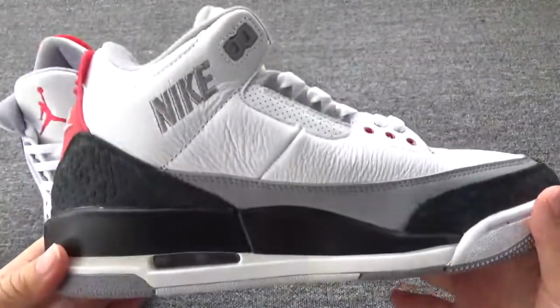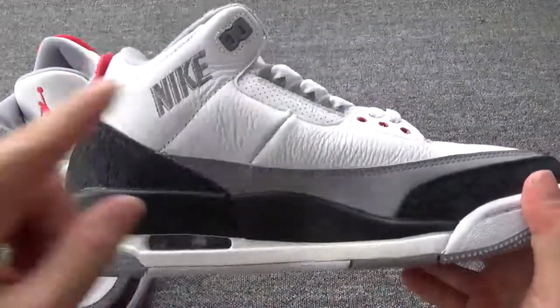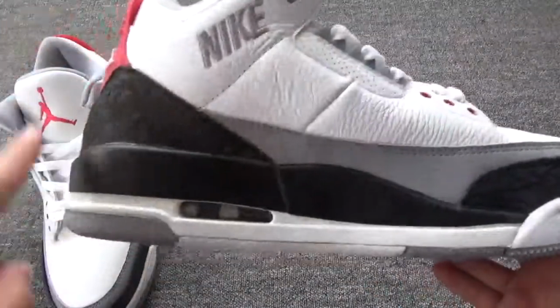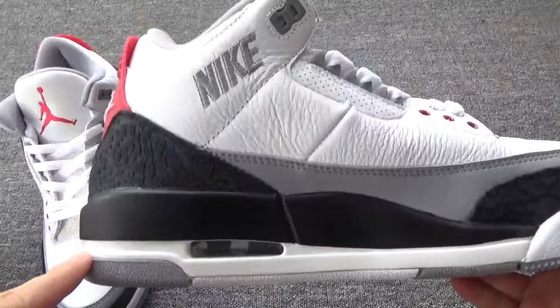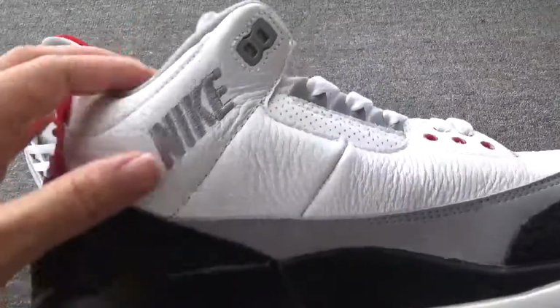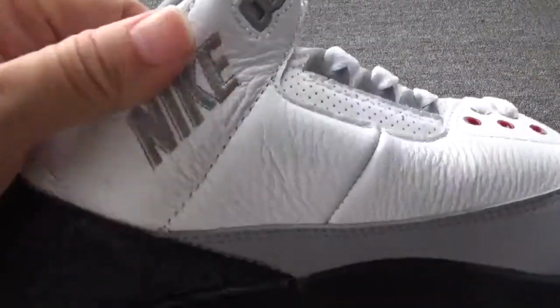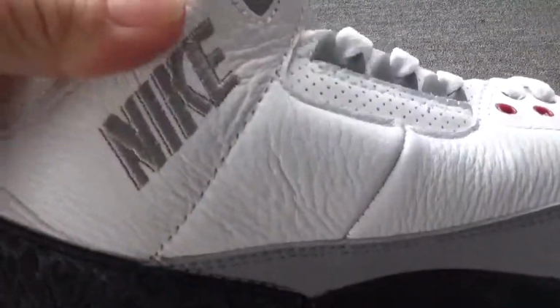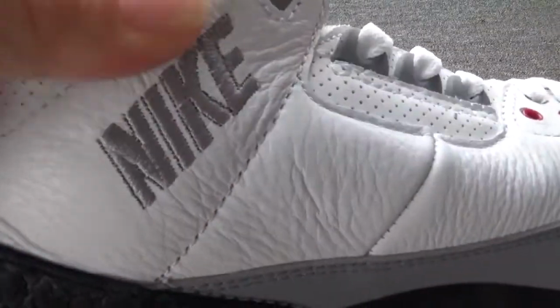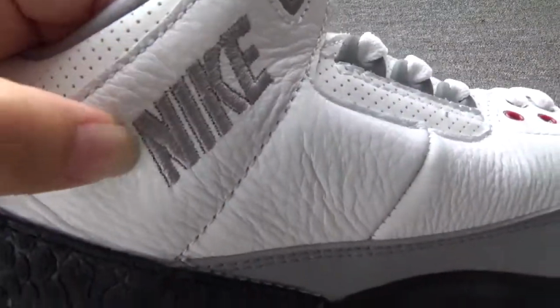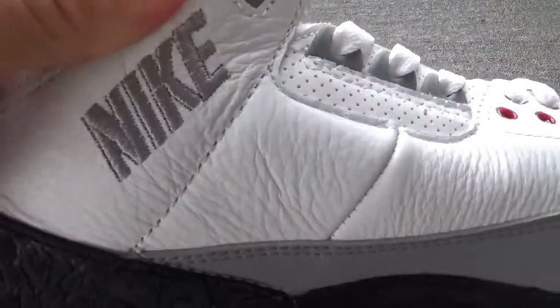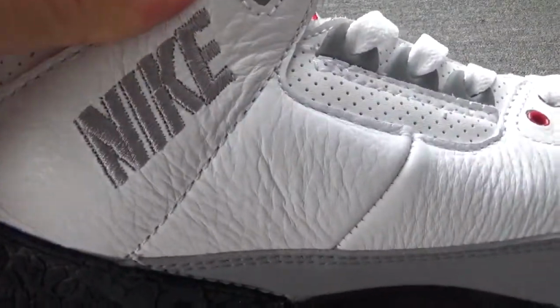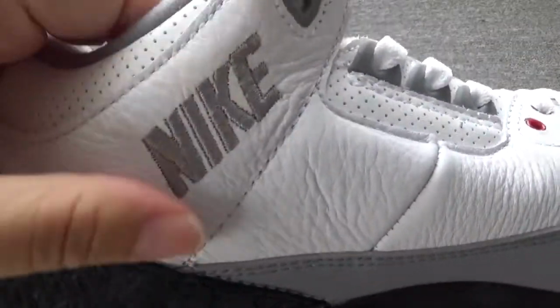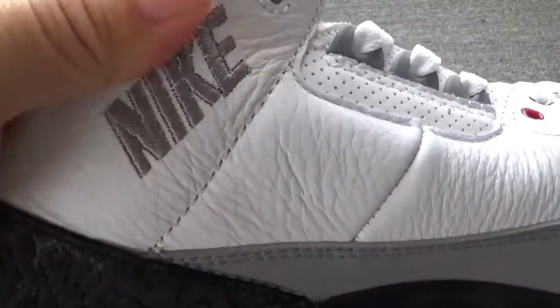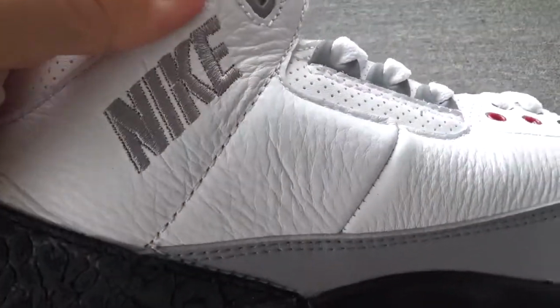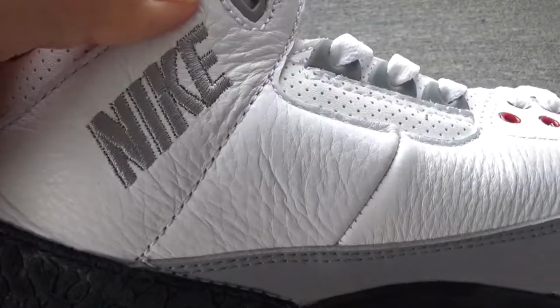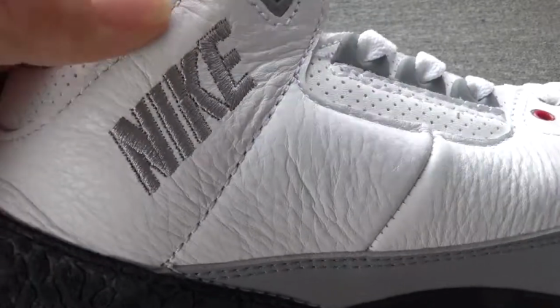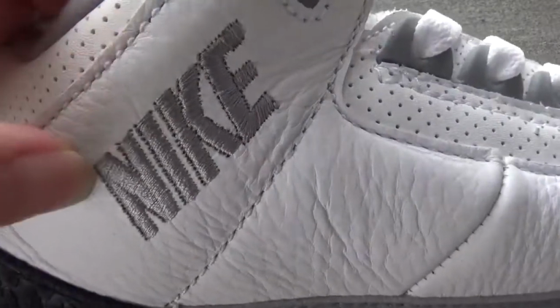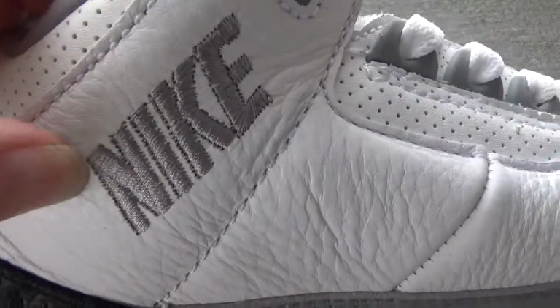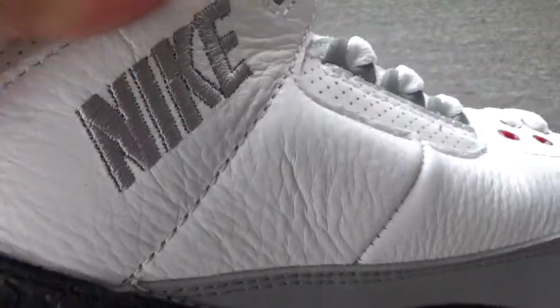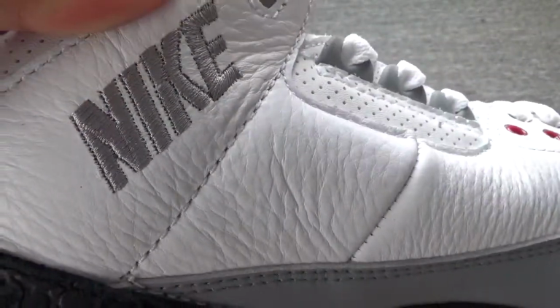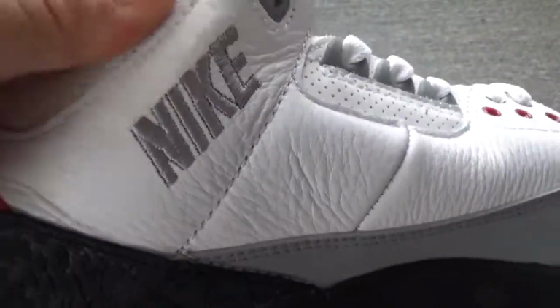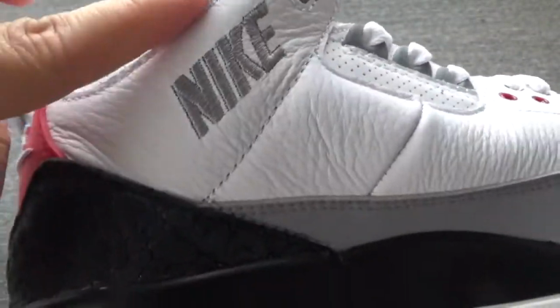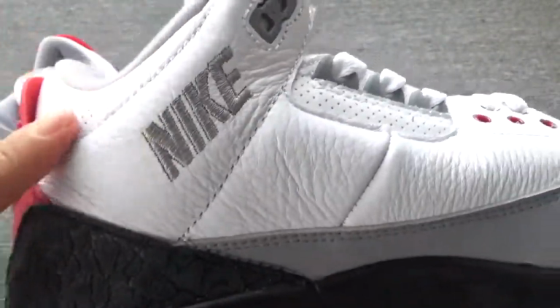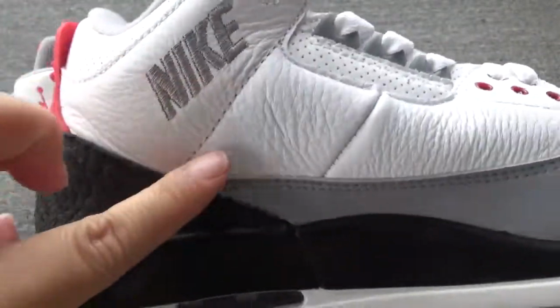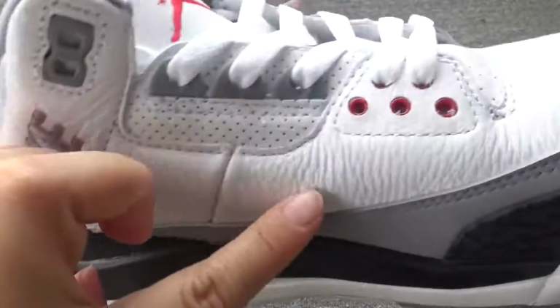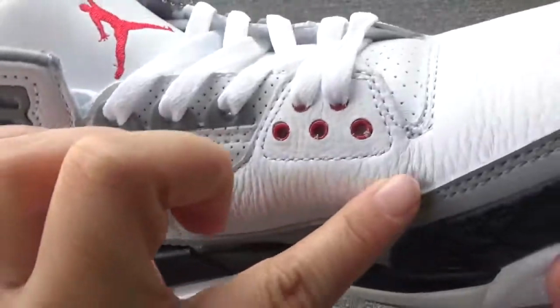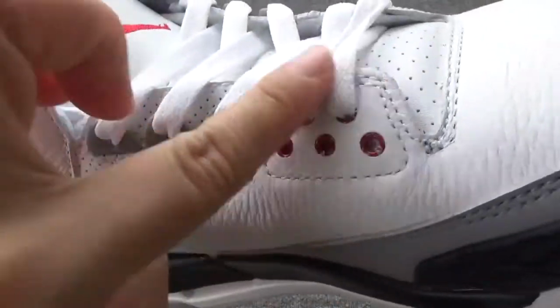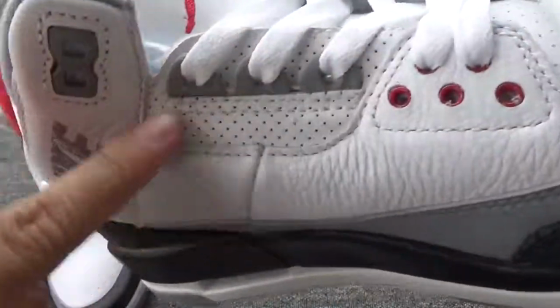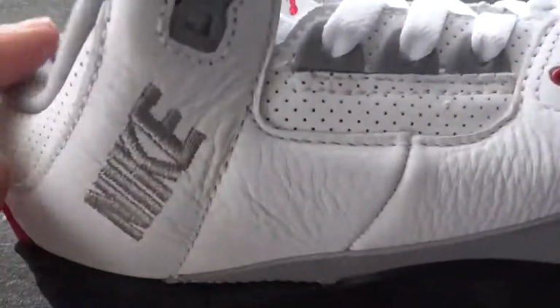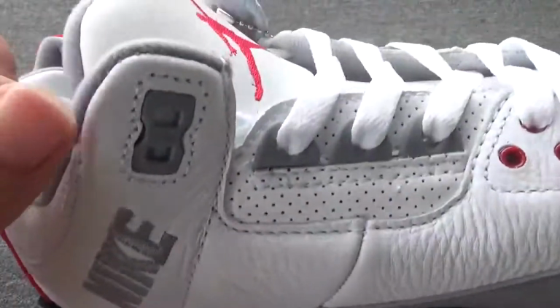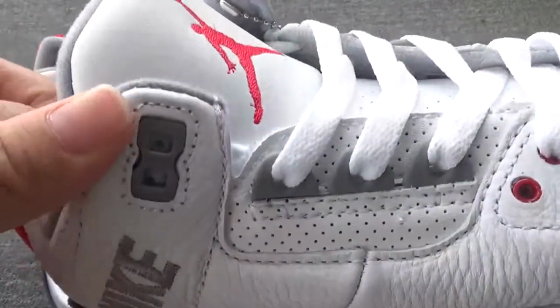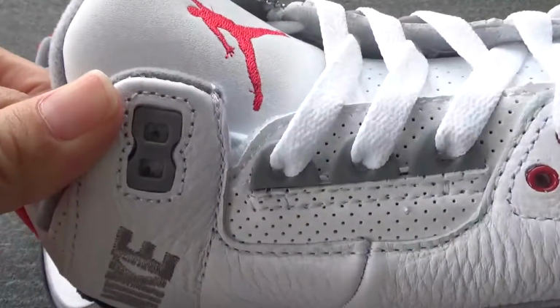Now please check the side. You can check the stitching and the Nike logo. The letters are so beautiful, right? It's a gray color. And you can check the stitching — every part of the stitching is so perfect.